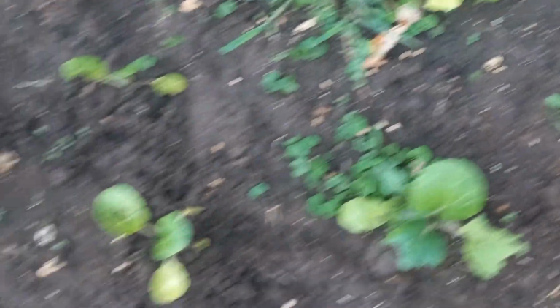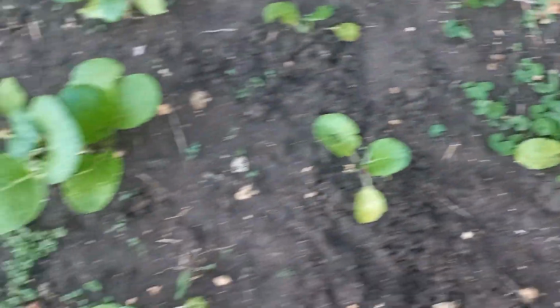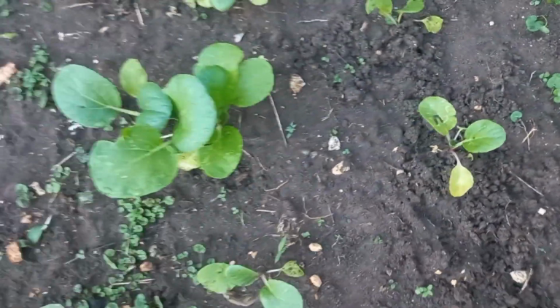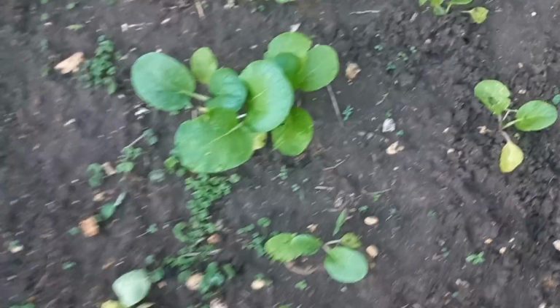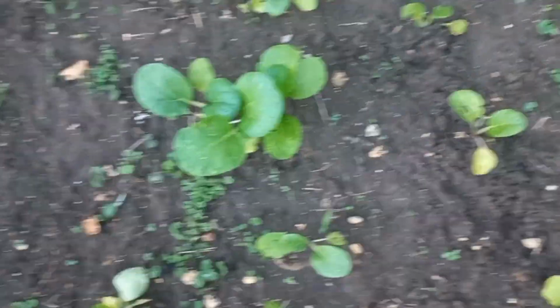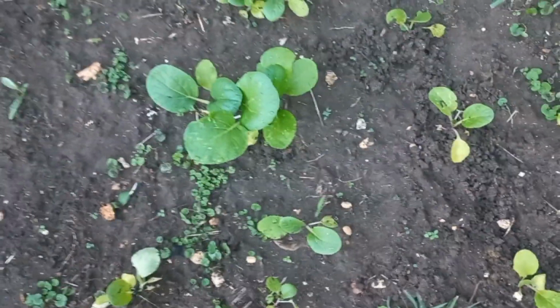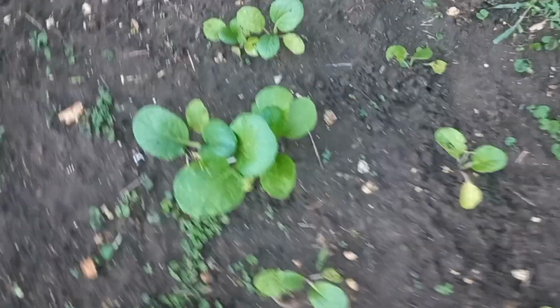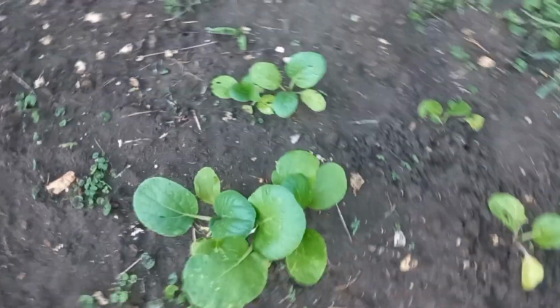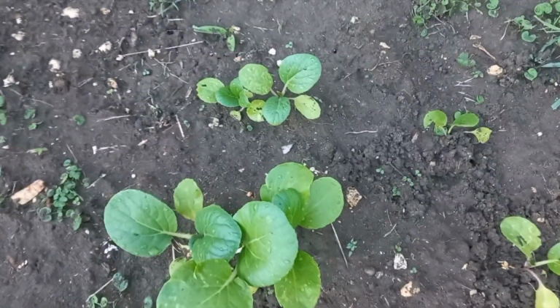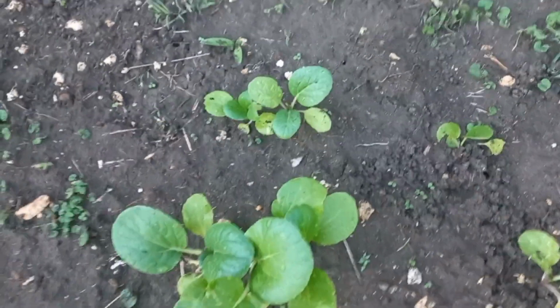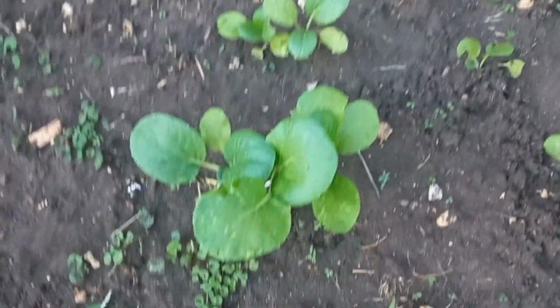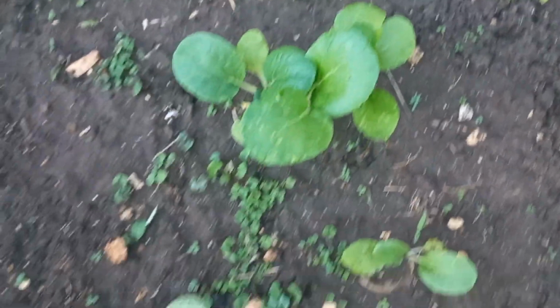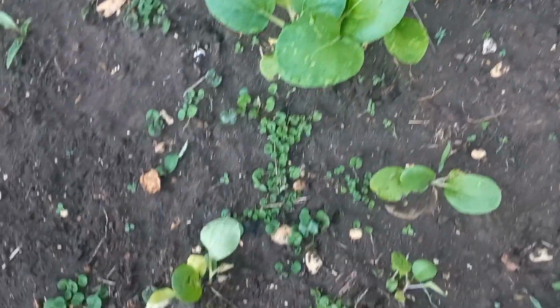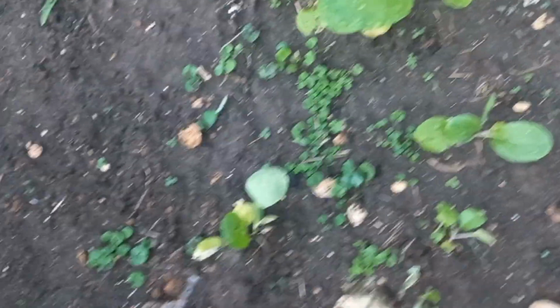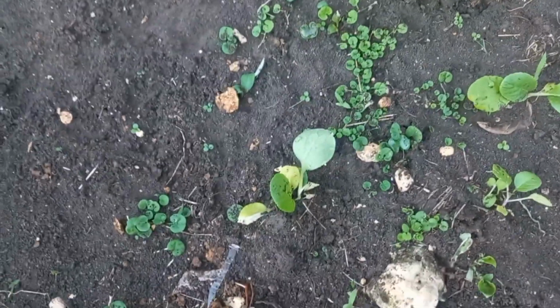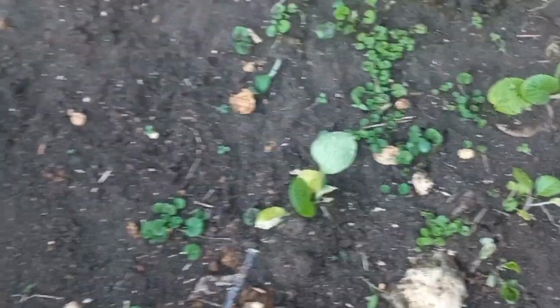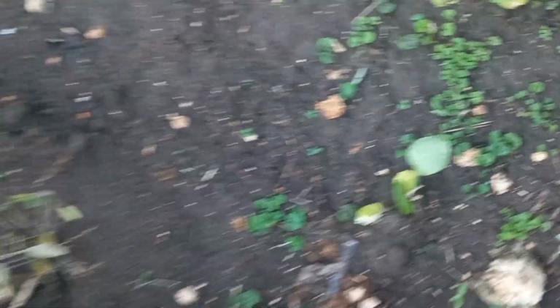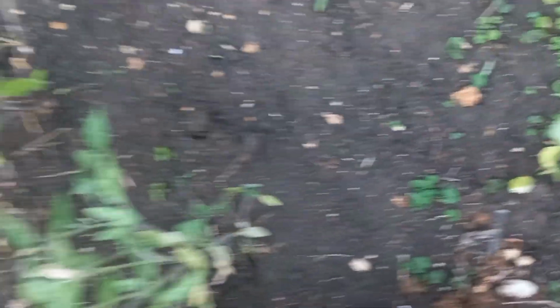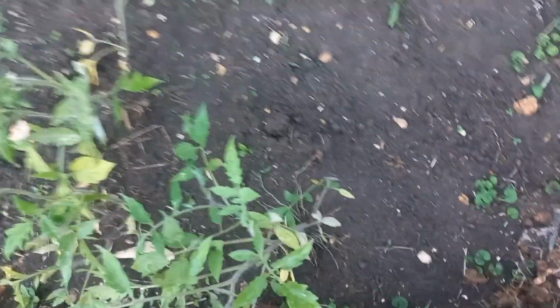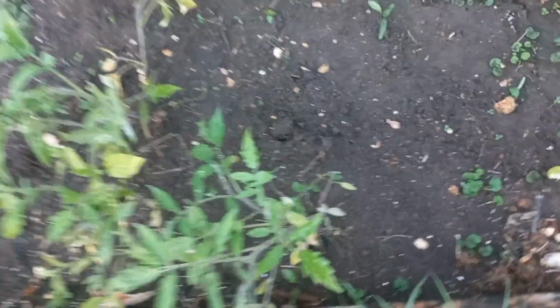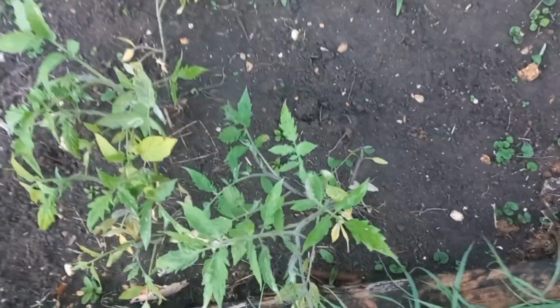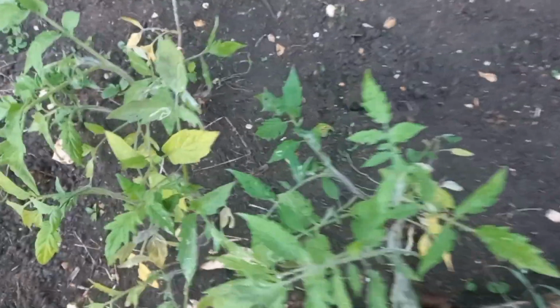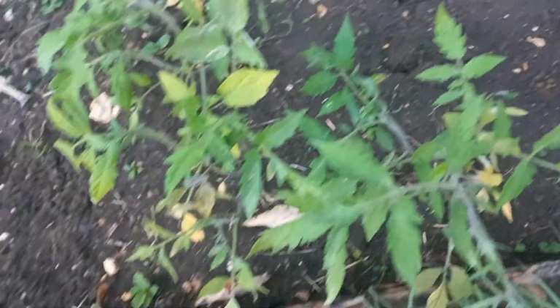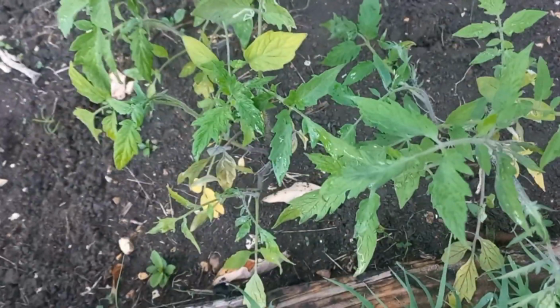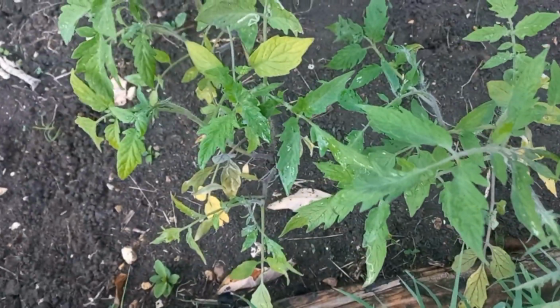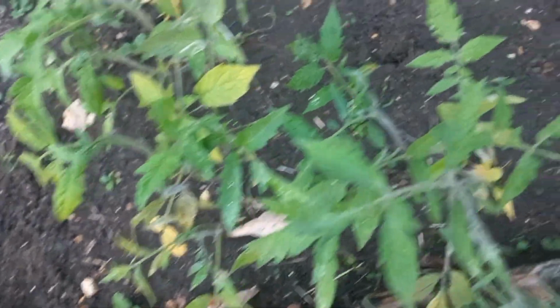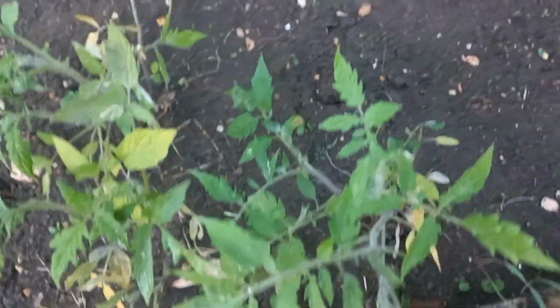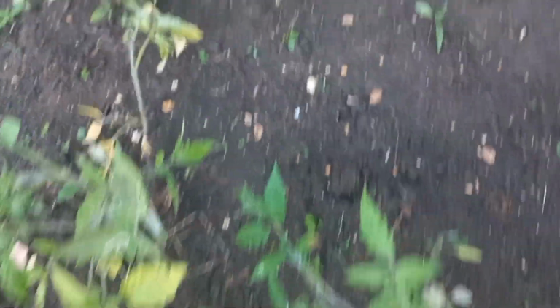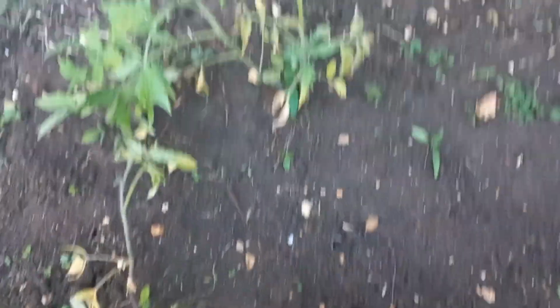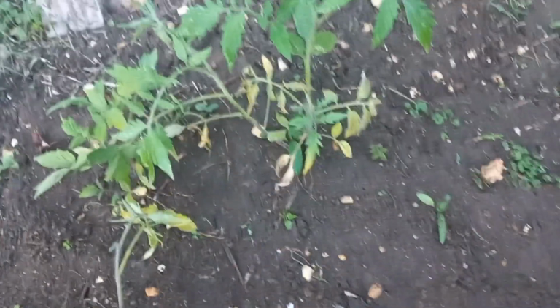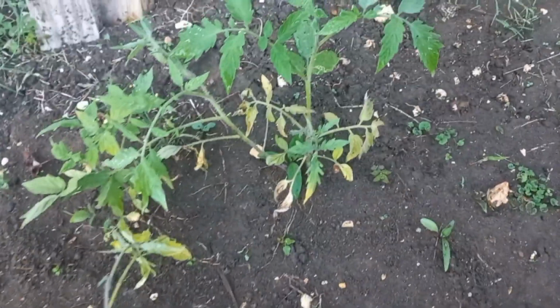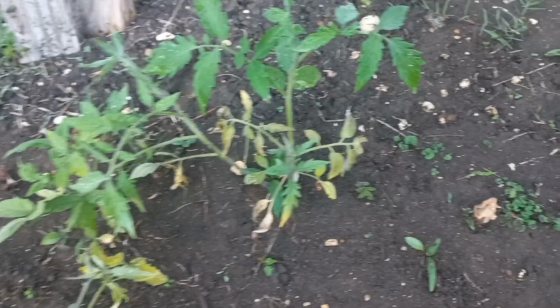Look at this one! I remember my tomatoes — they are getting big. I love tomatoes.